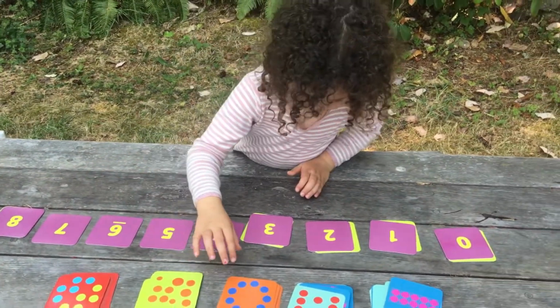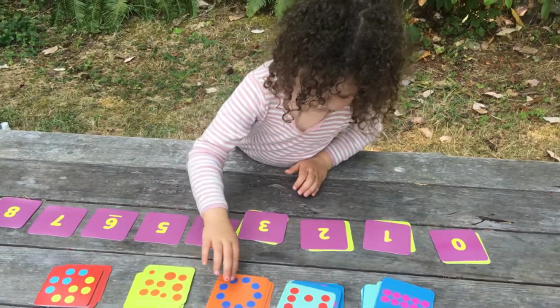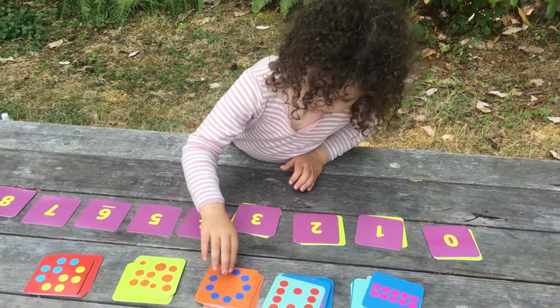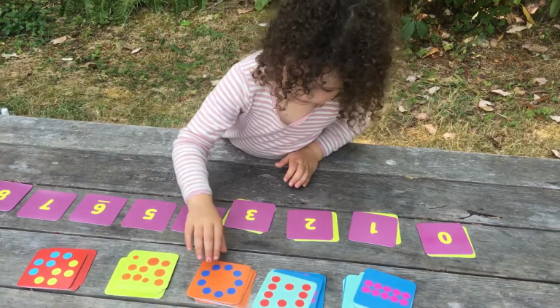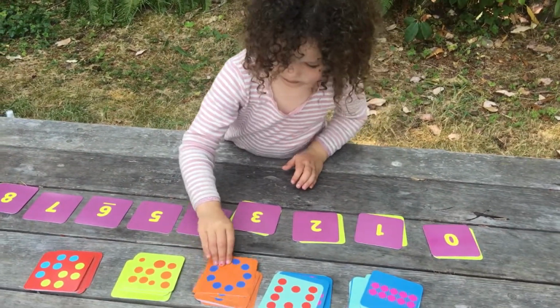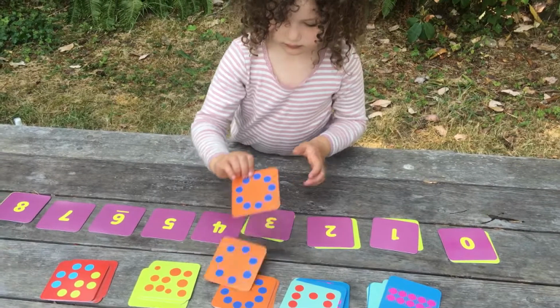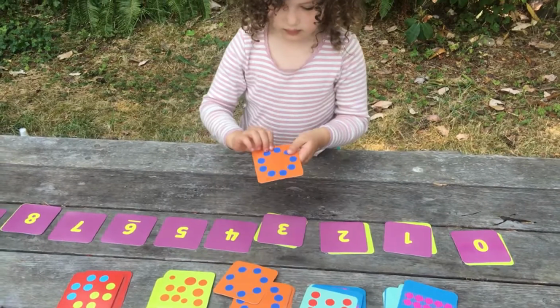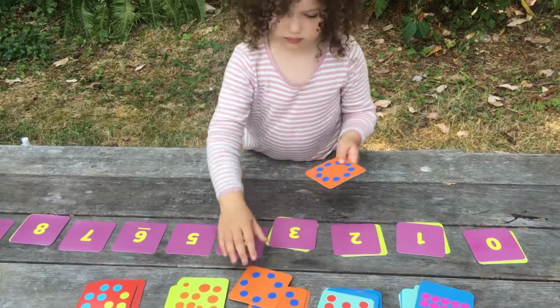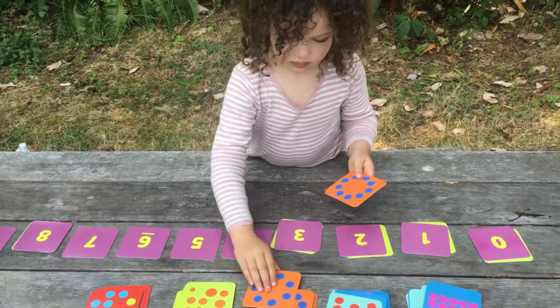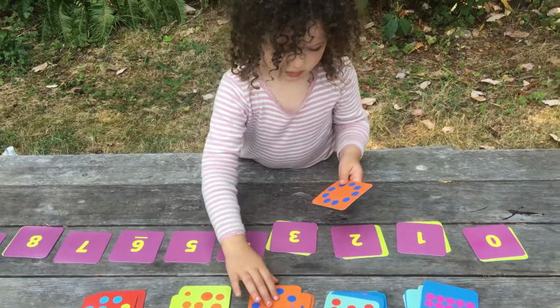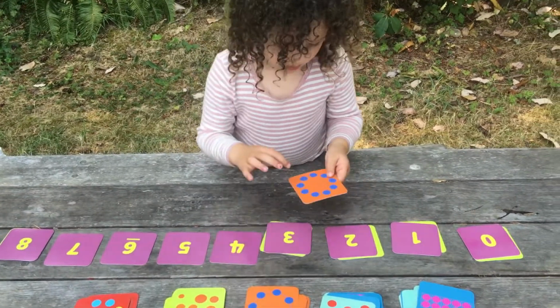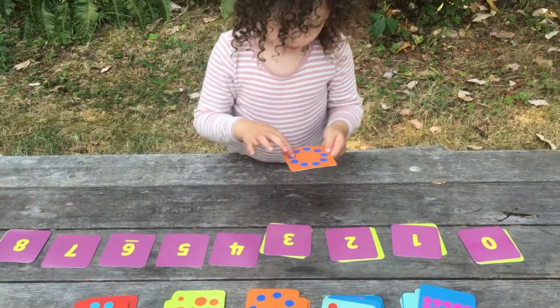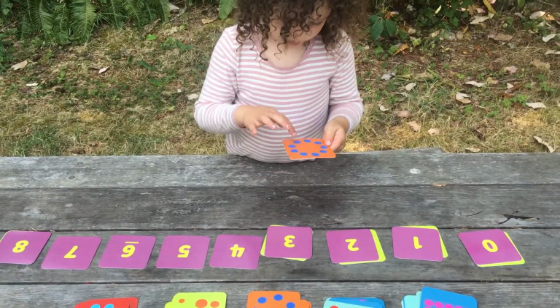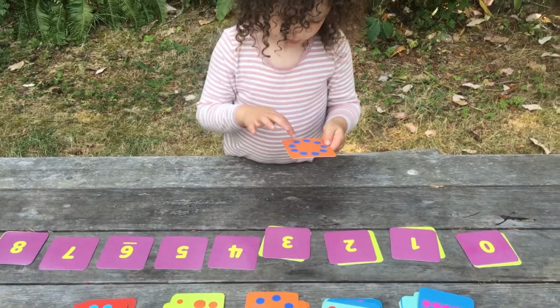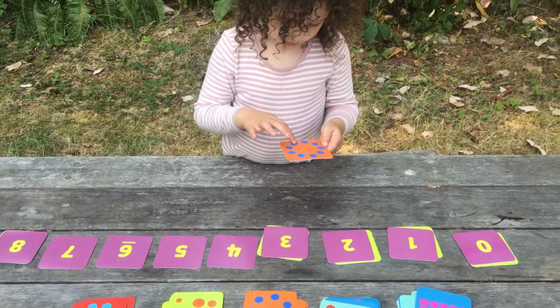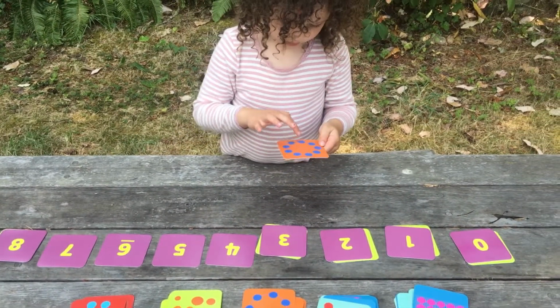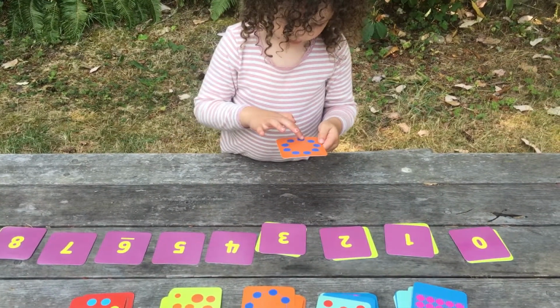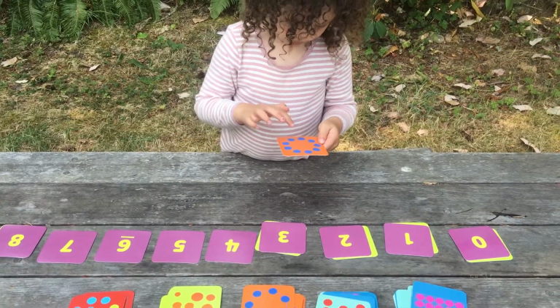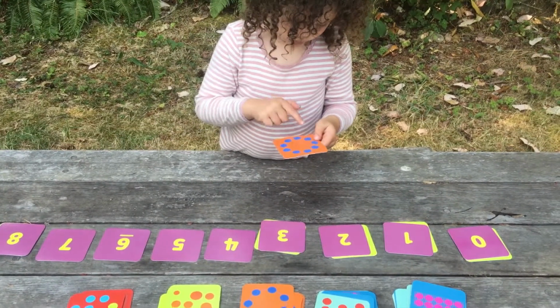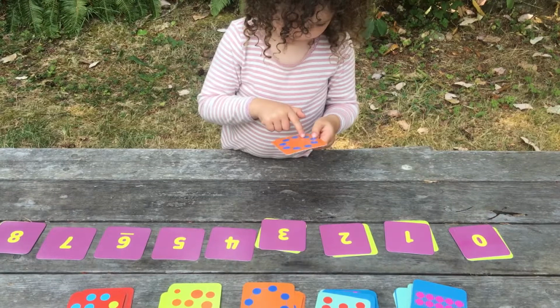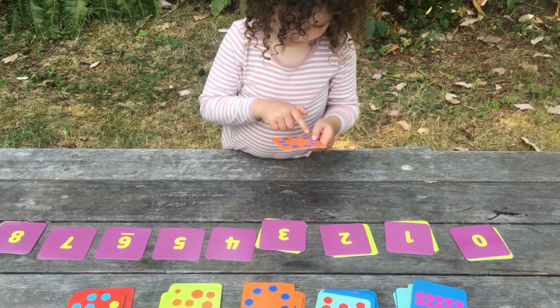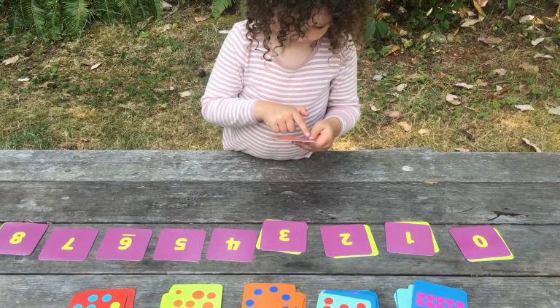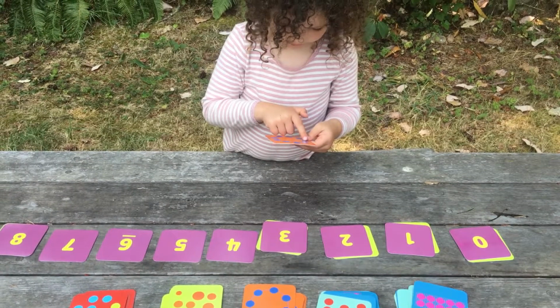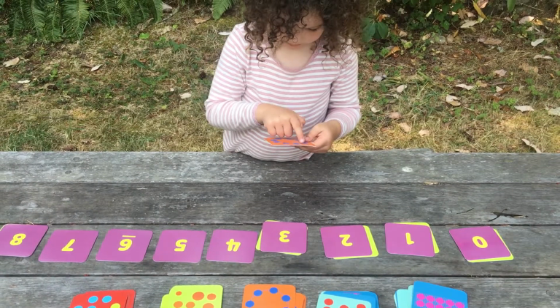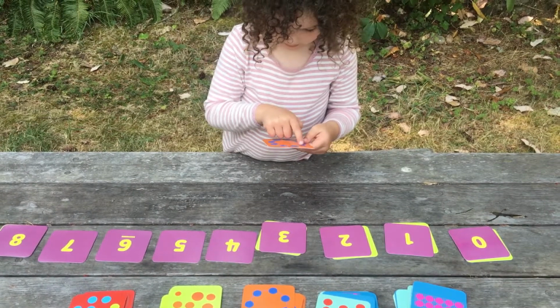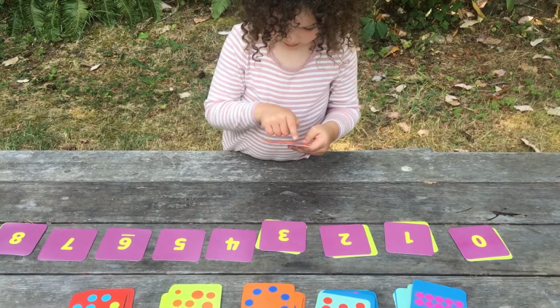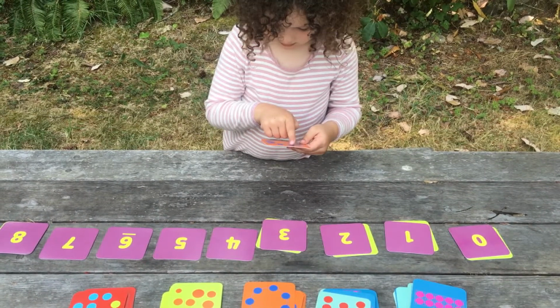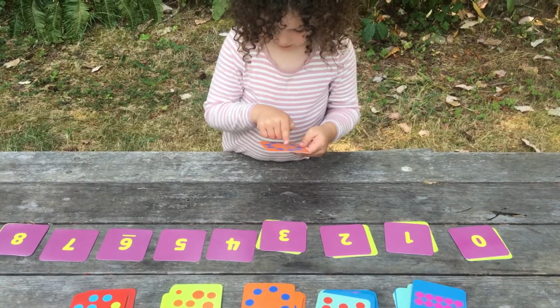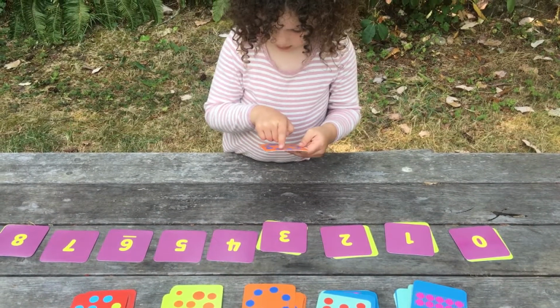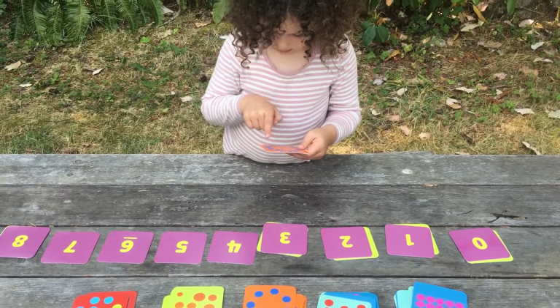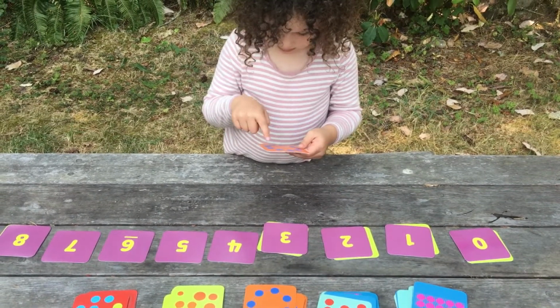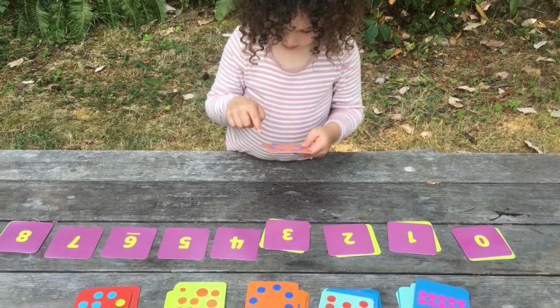This game is great for practicing counting, even some very hard arrangements. One, two, three, four, five, six, seven, eight, nine.